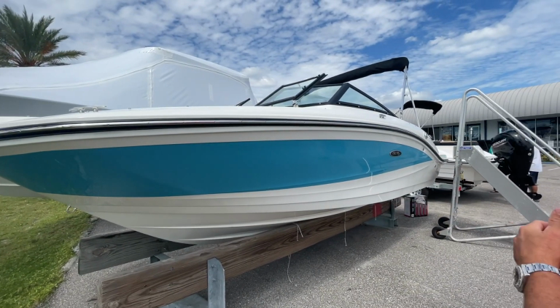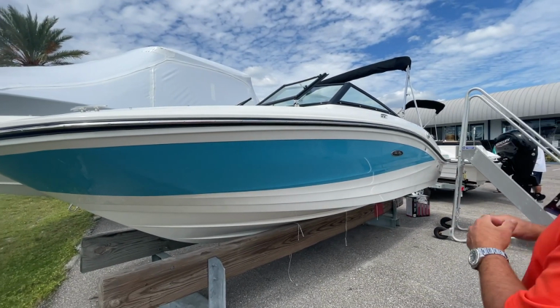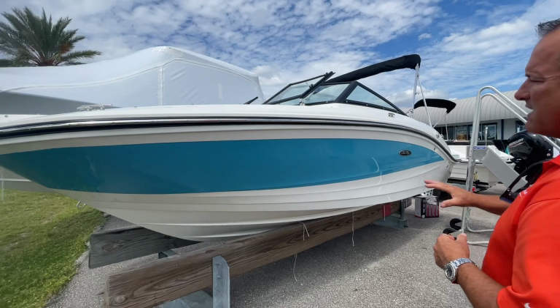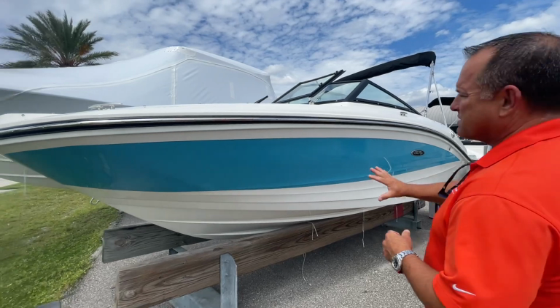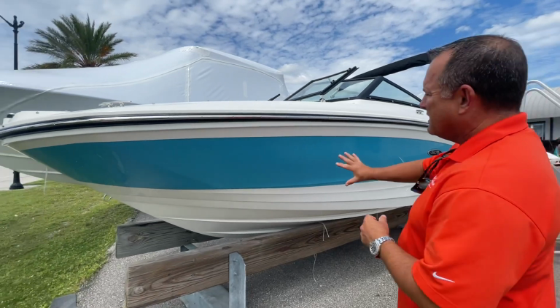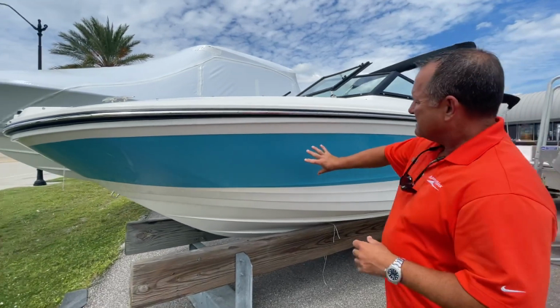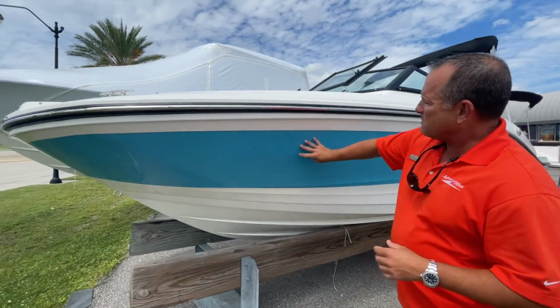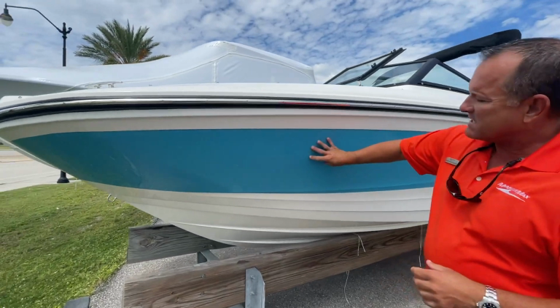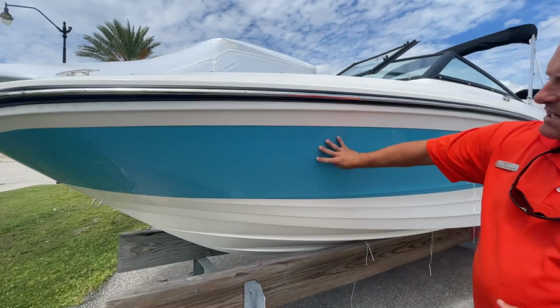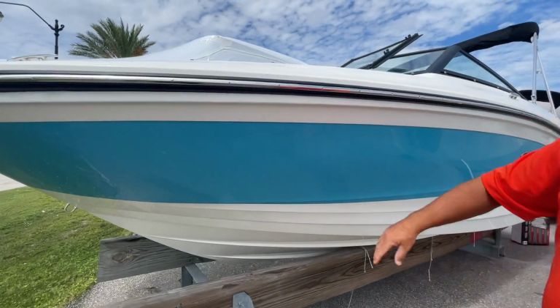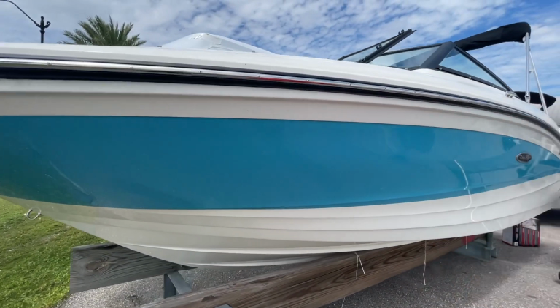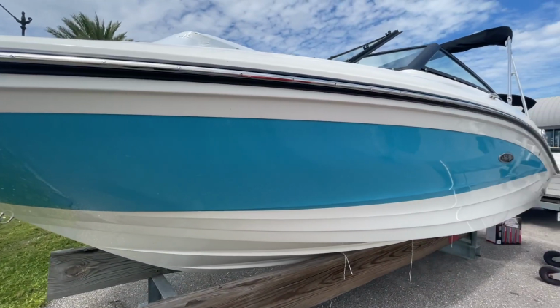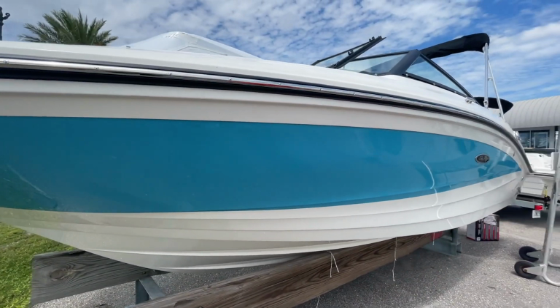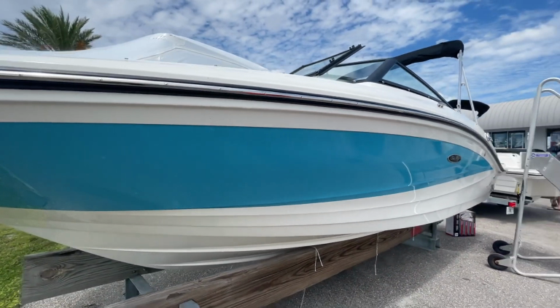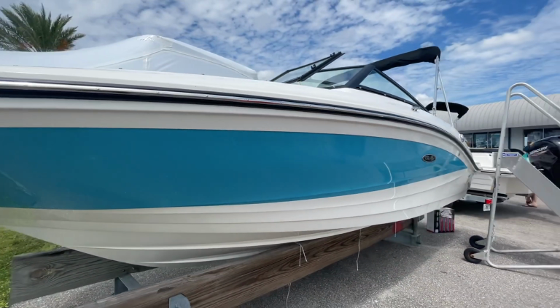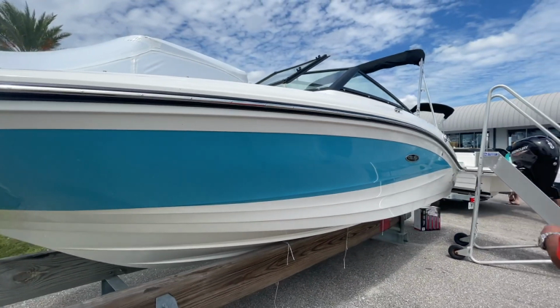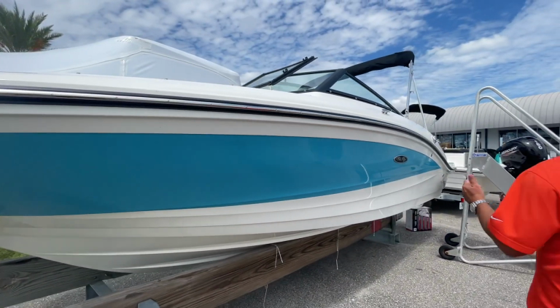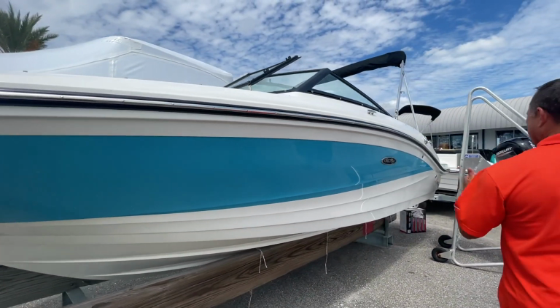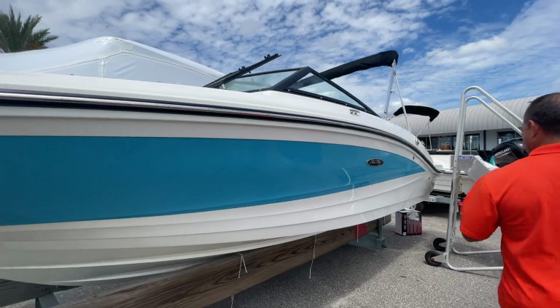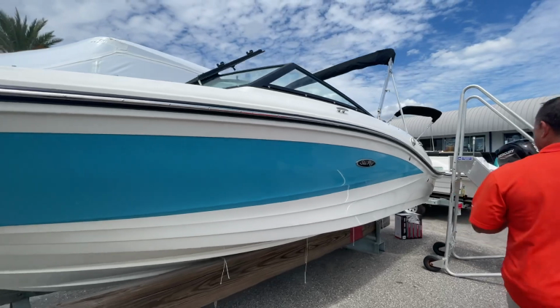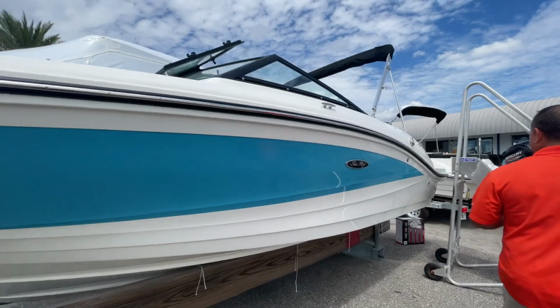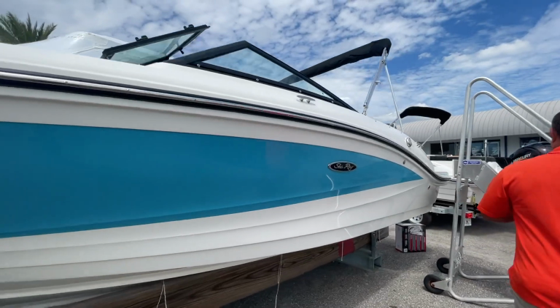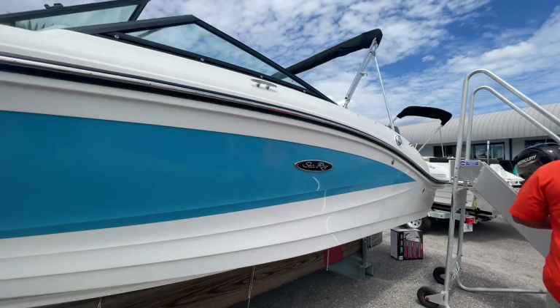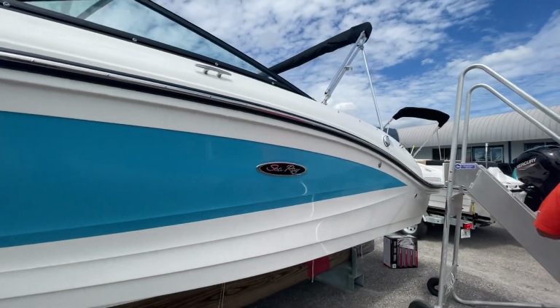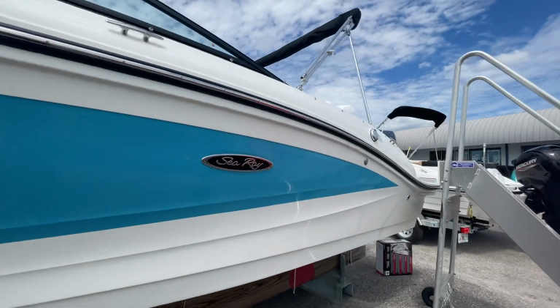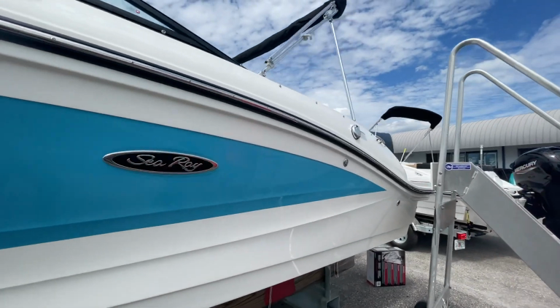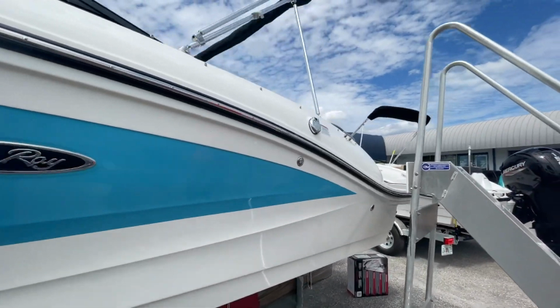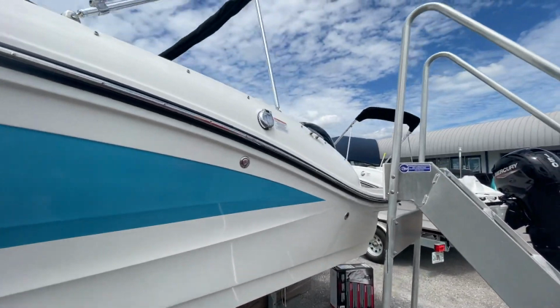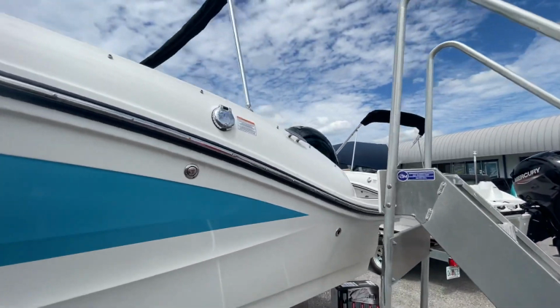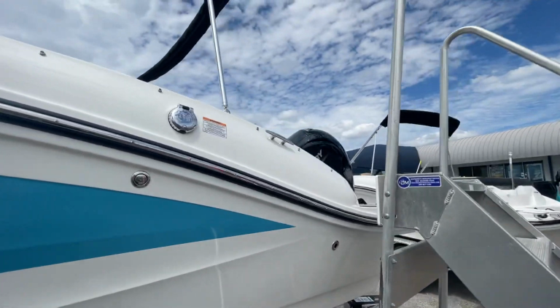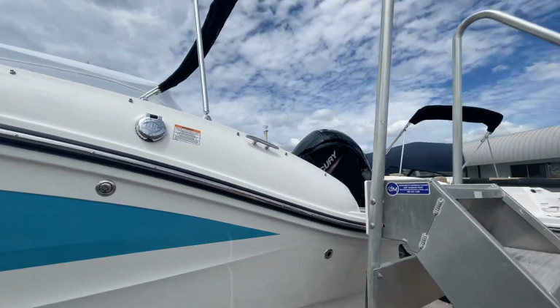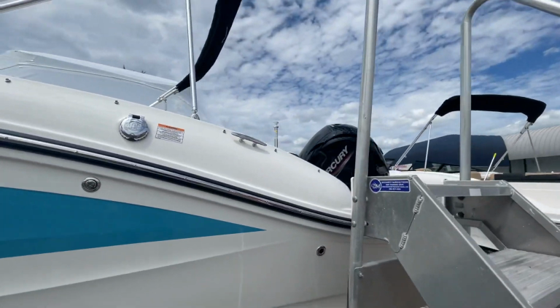This one does have the optional teal midsection here — that's pretty cool. This one also comes with a trailer. And on the west coast of Florida, the outboard is ideal.